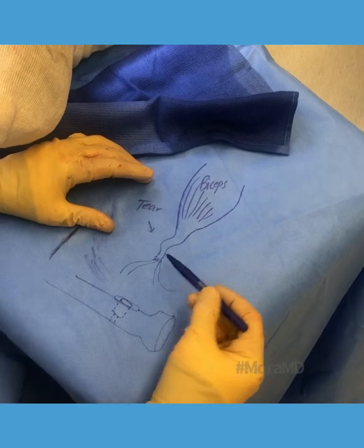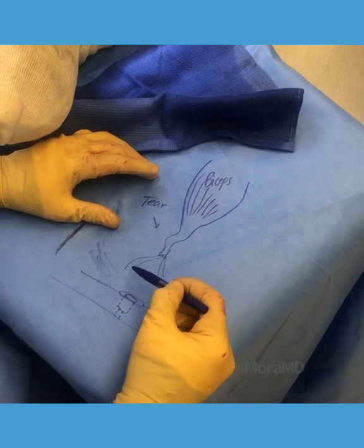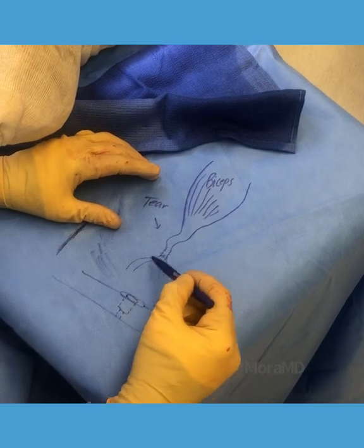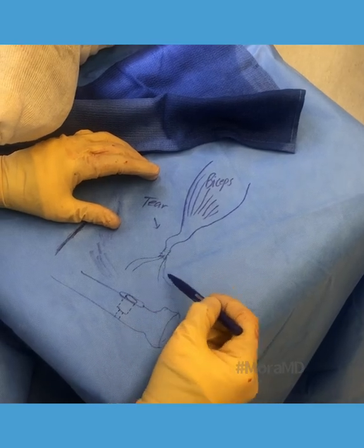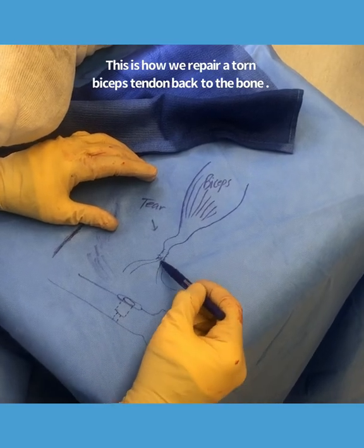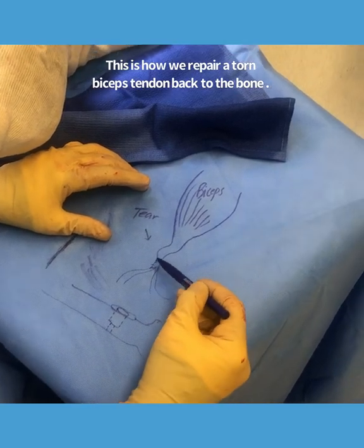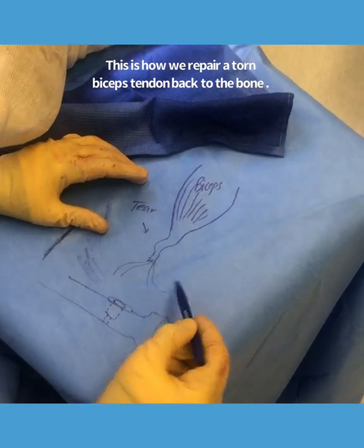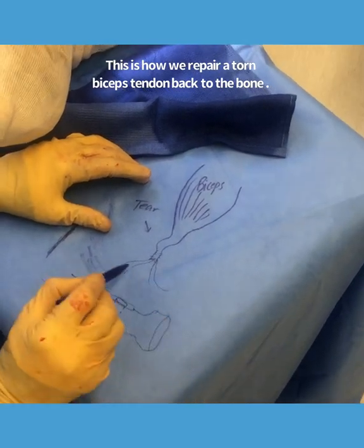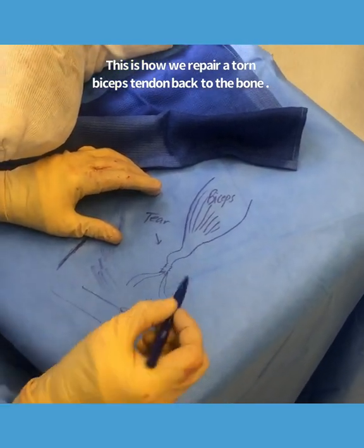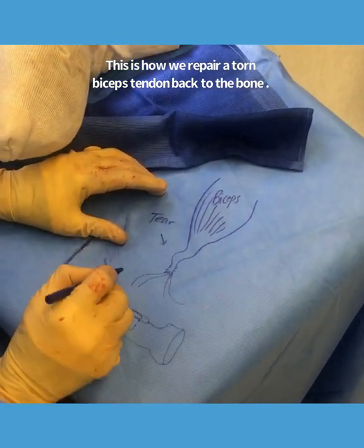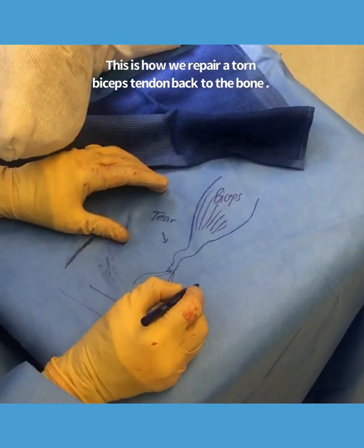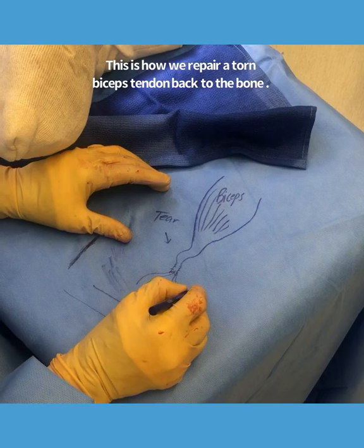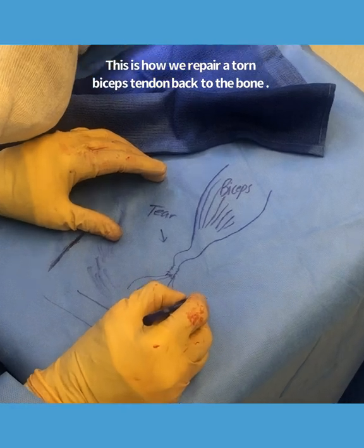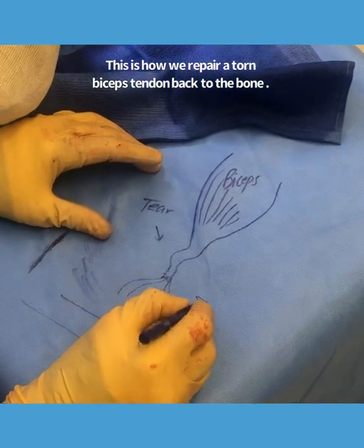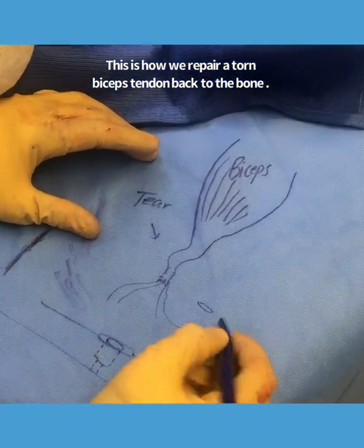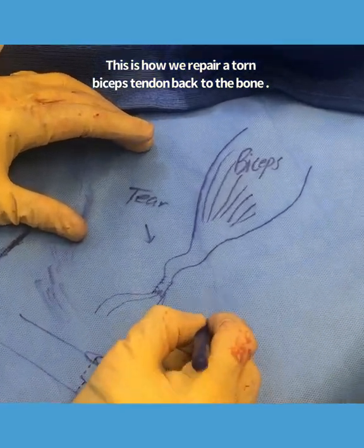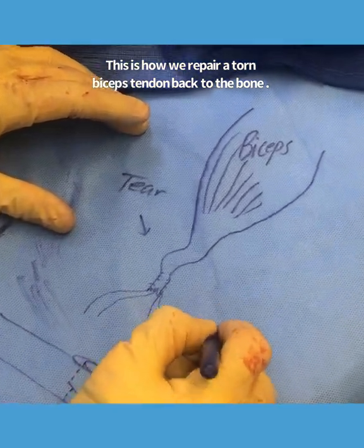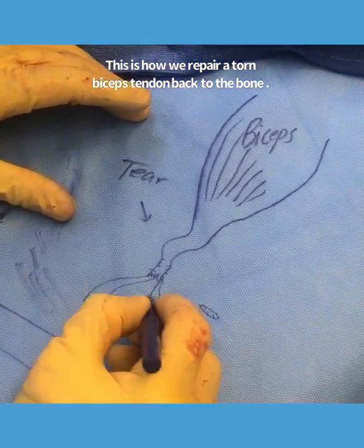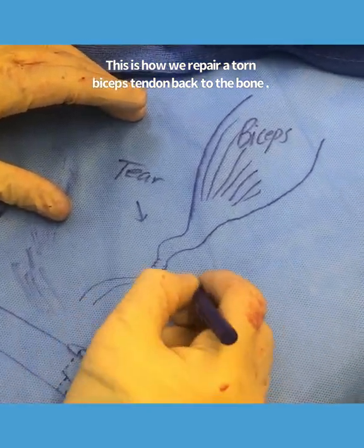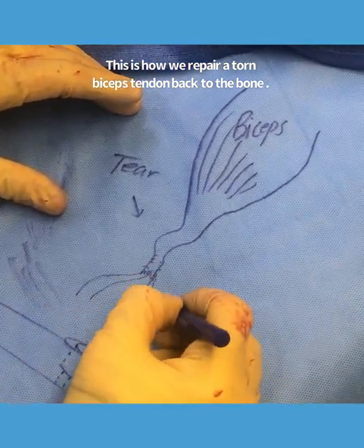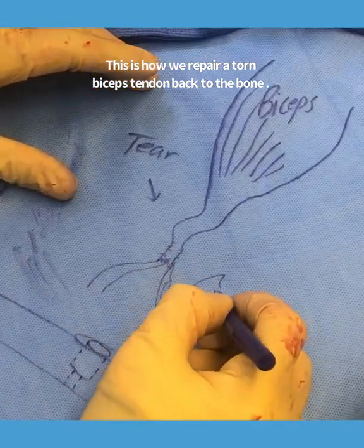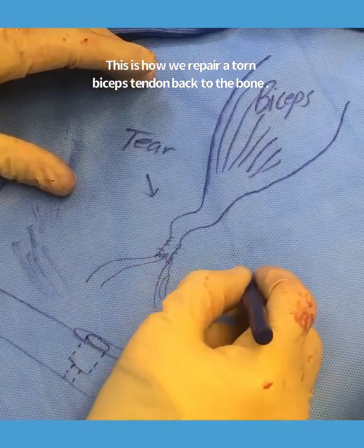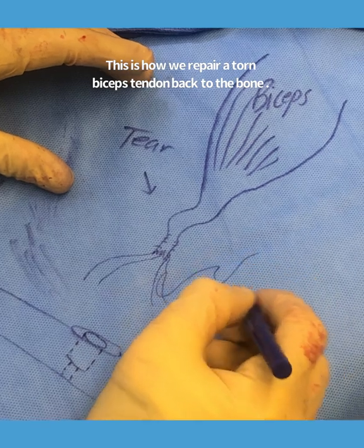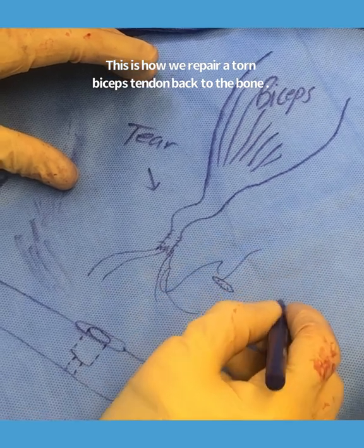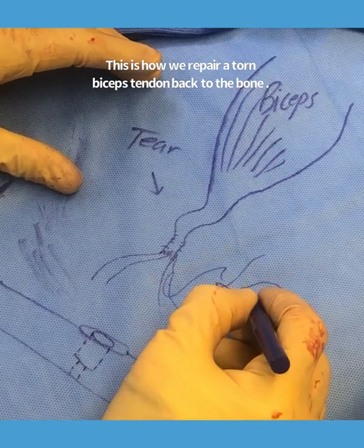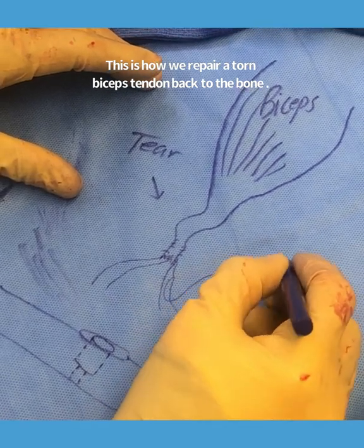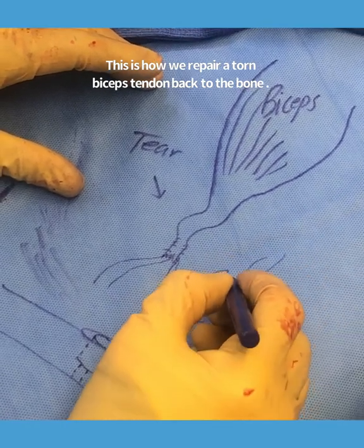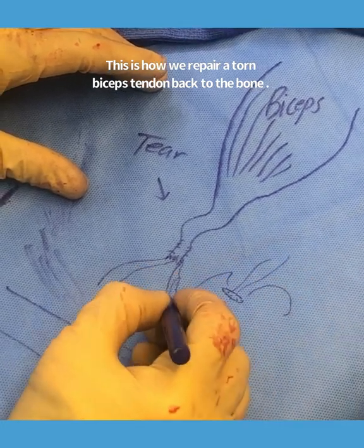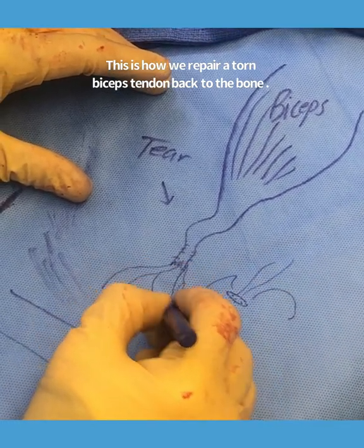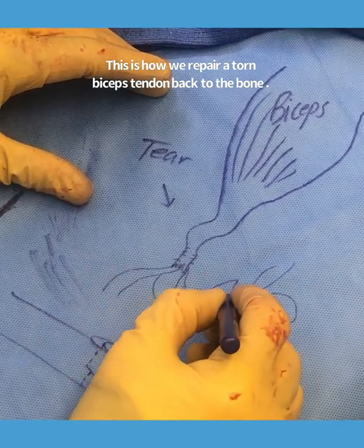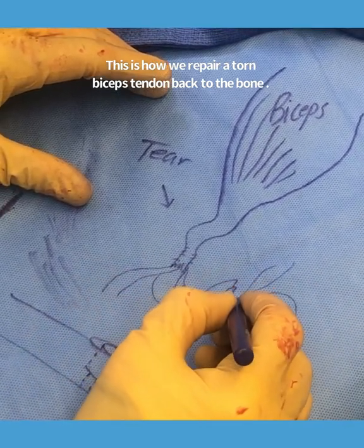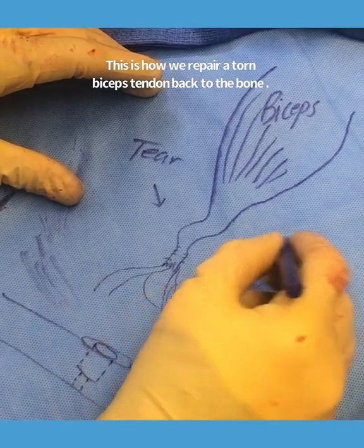I've gone ahead and tagged the biceps with these non-absorbable sutures. There are four limbs. I put those four limbs through a little metallic button that had some holes in it, so these limbs went in and out, in and out, in and out.